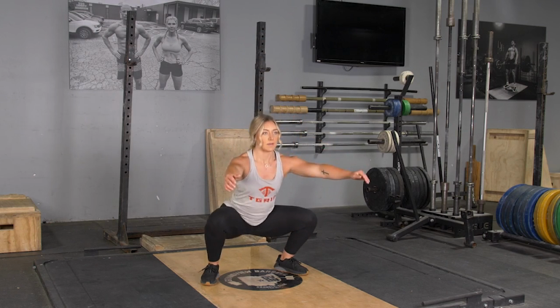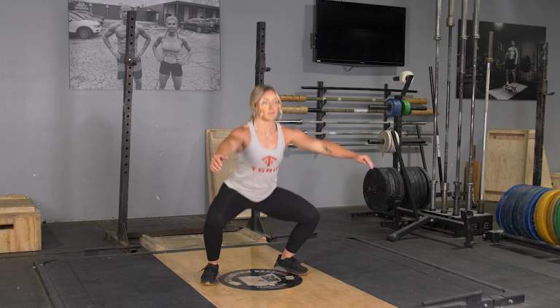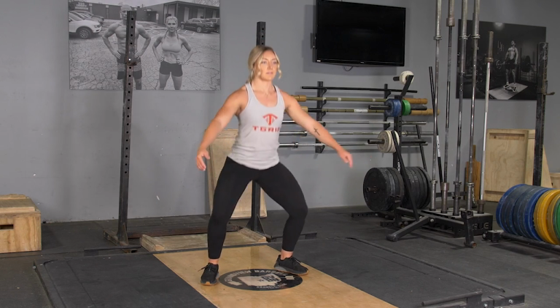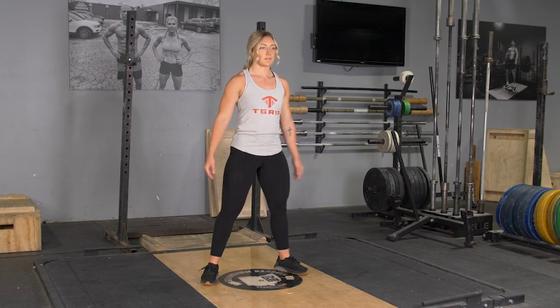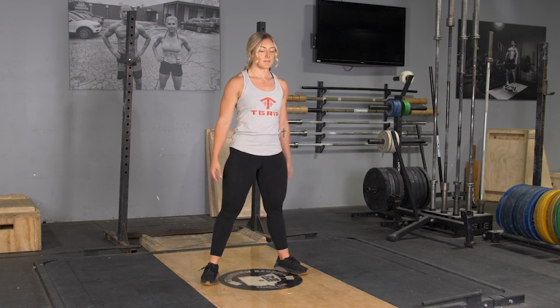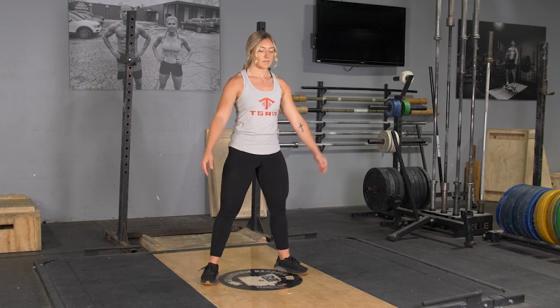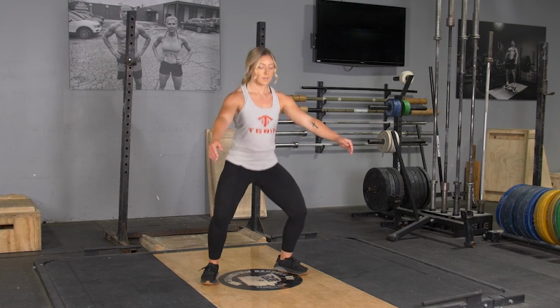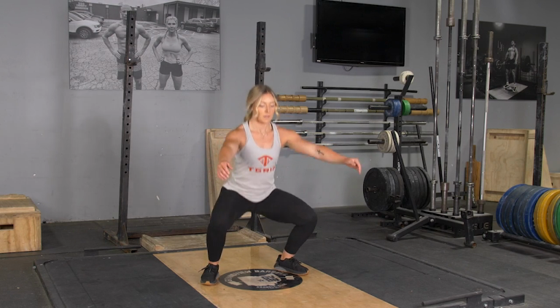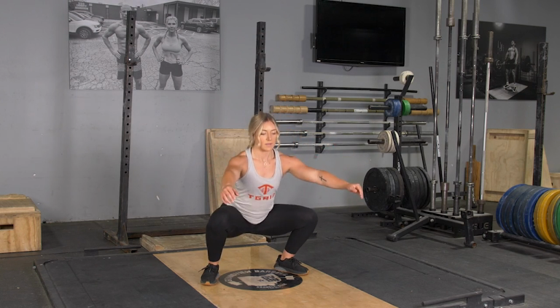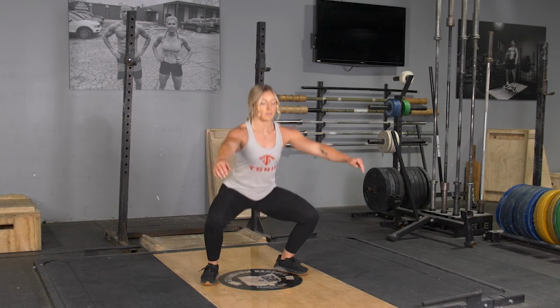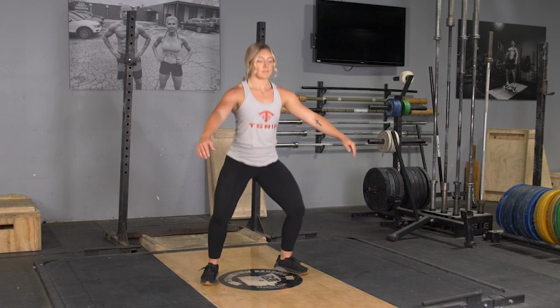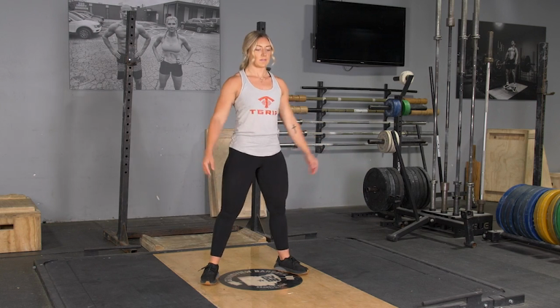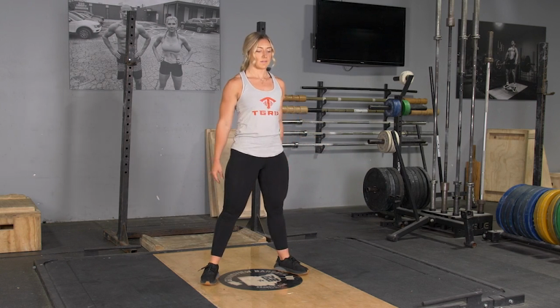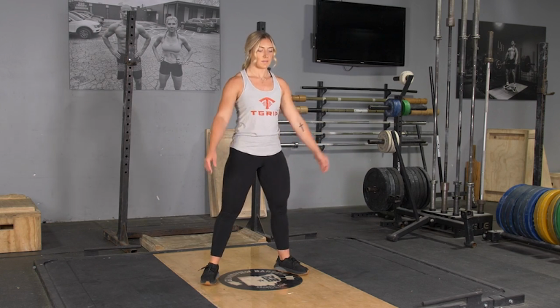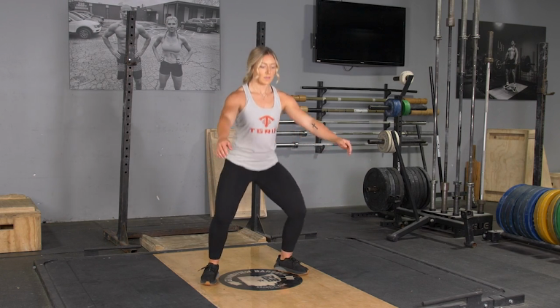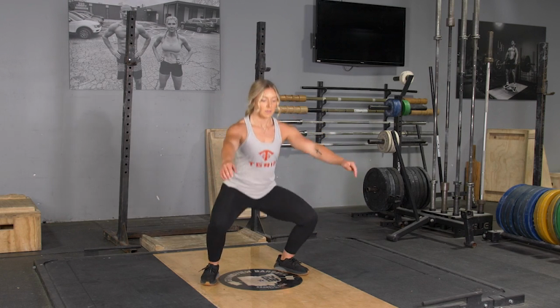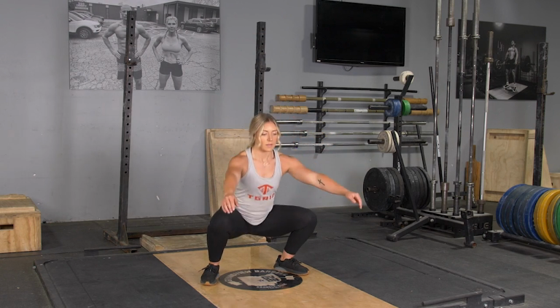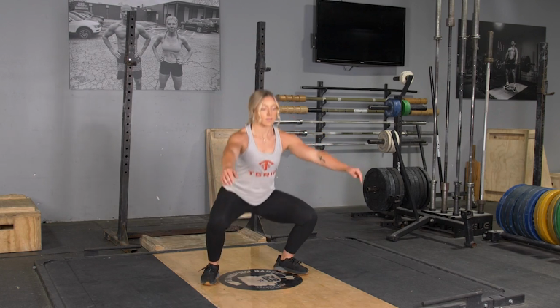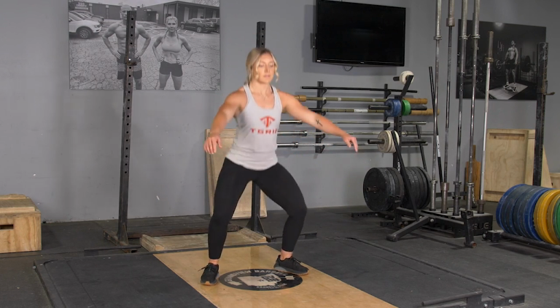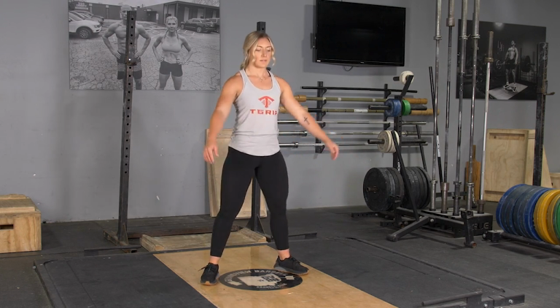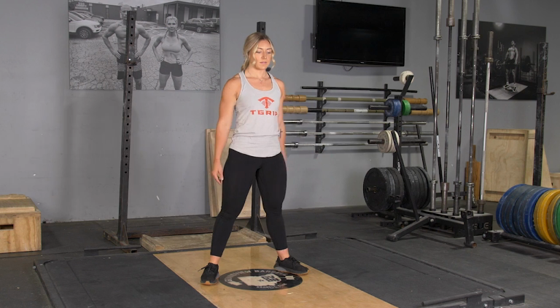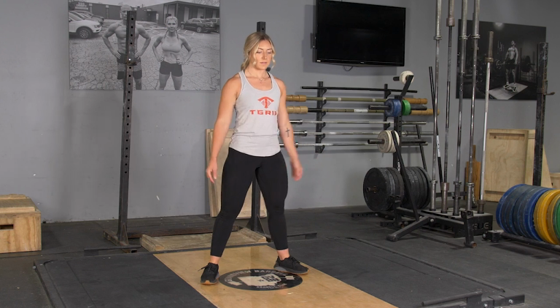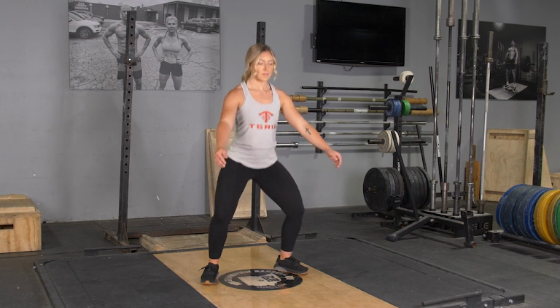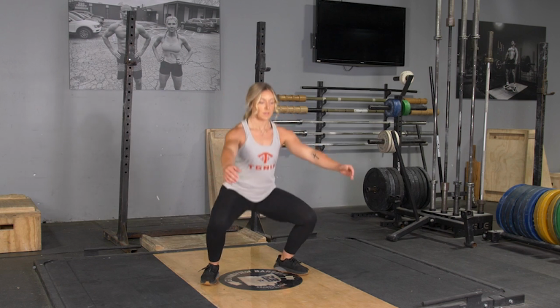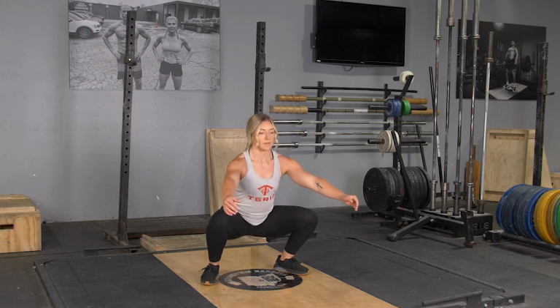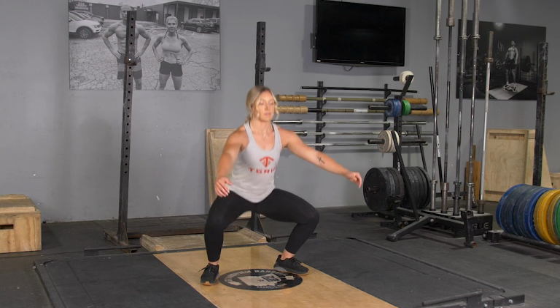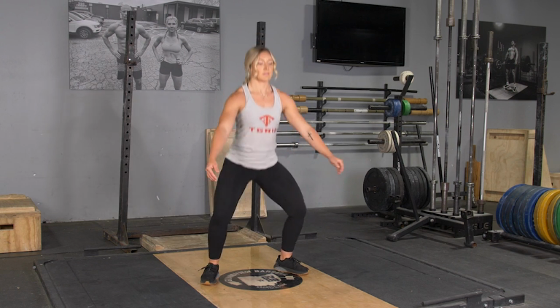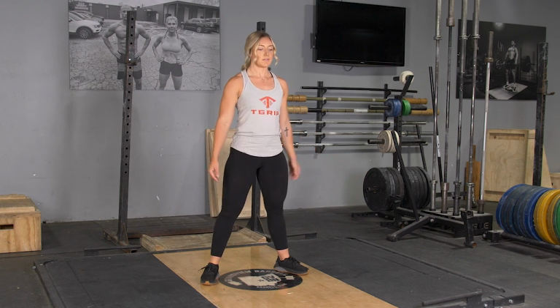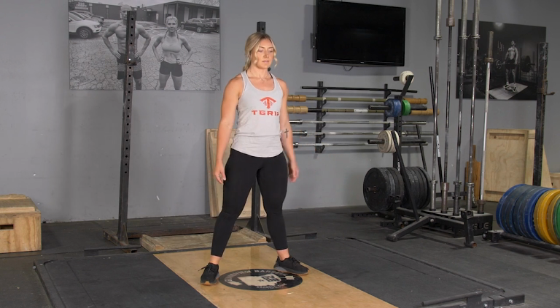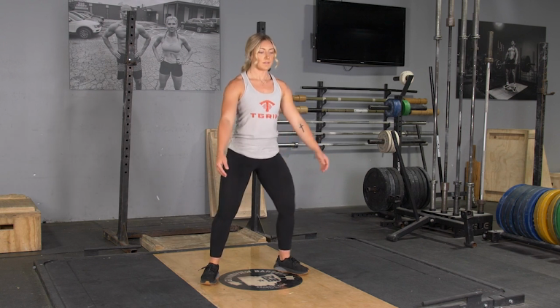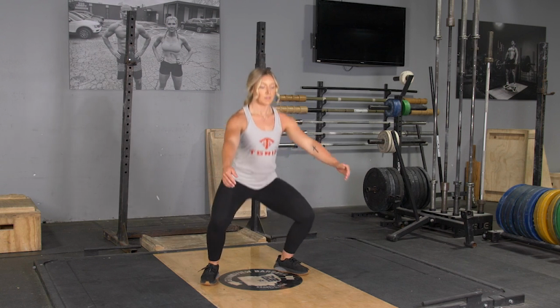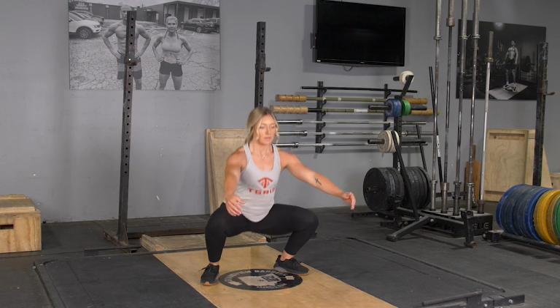To complete the body weight squat exercise, begin standing in an upright position with your feet slightly wider than shoulder width.